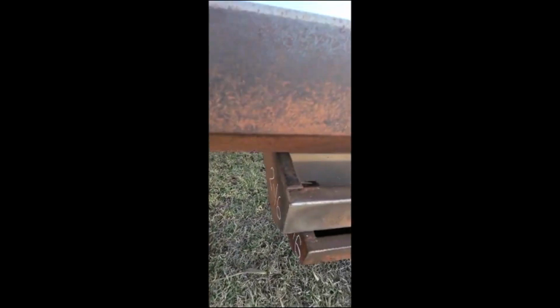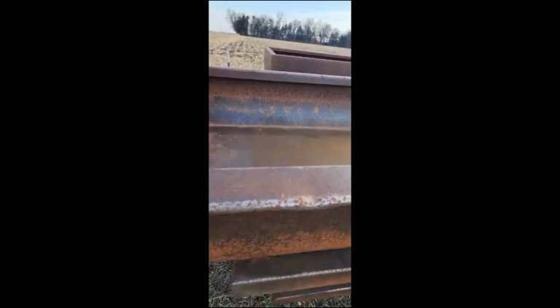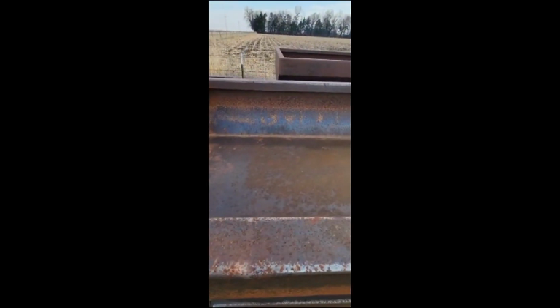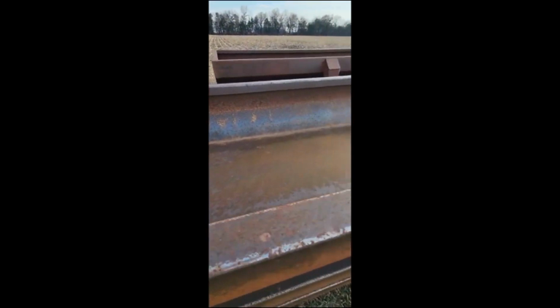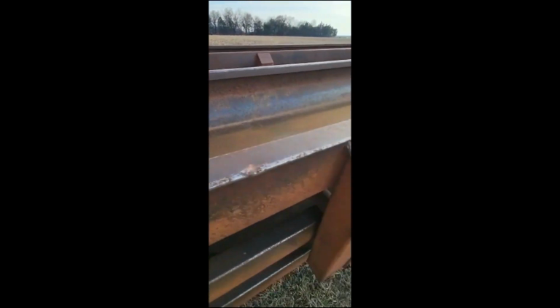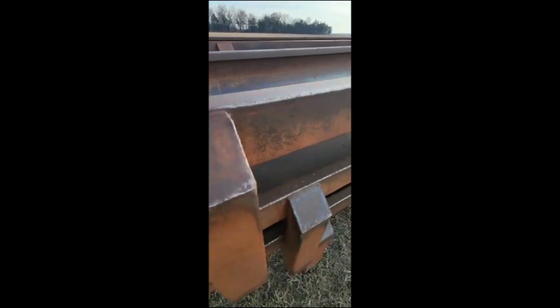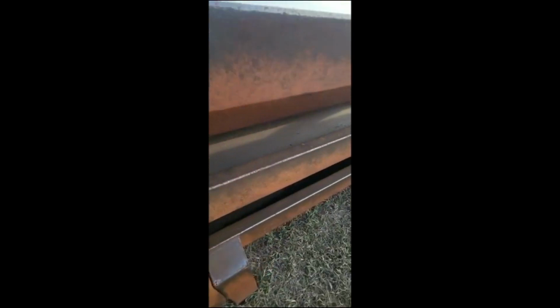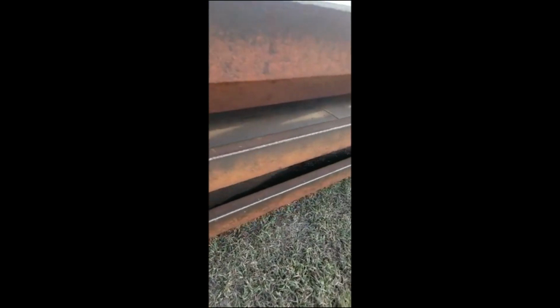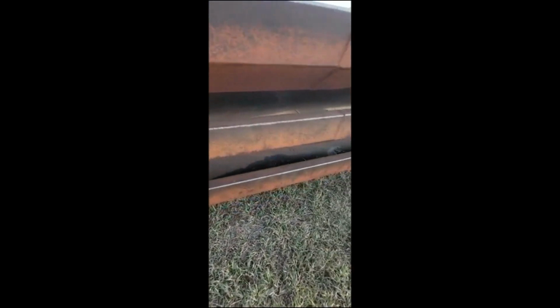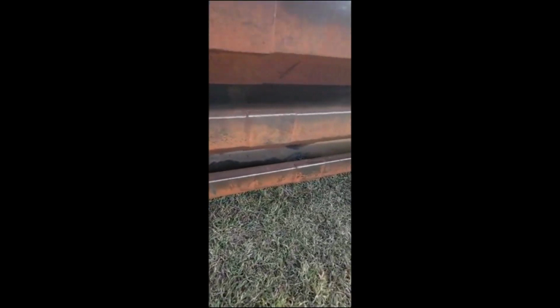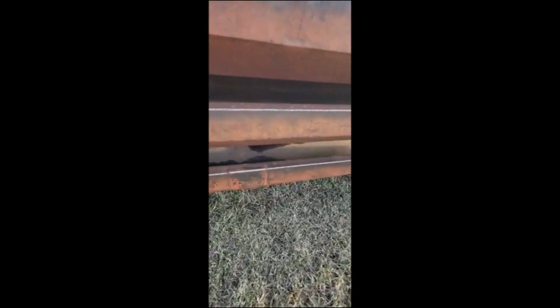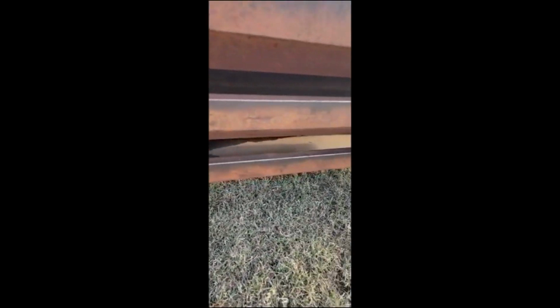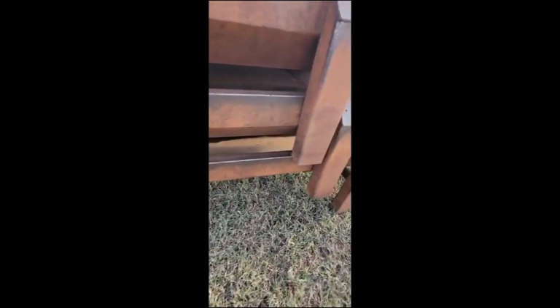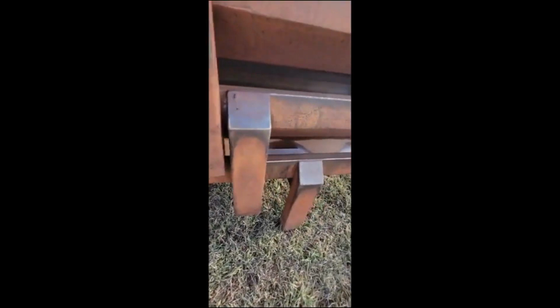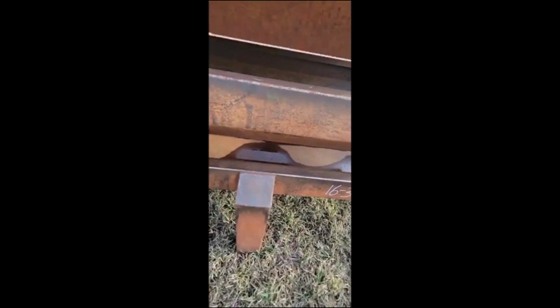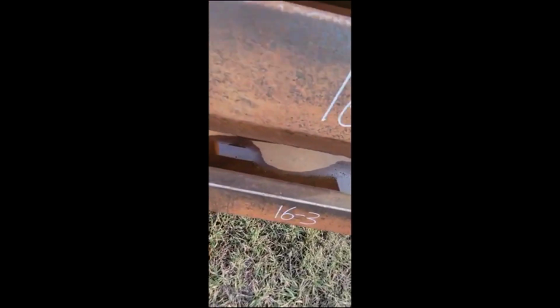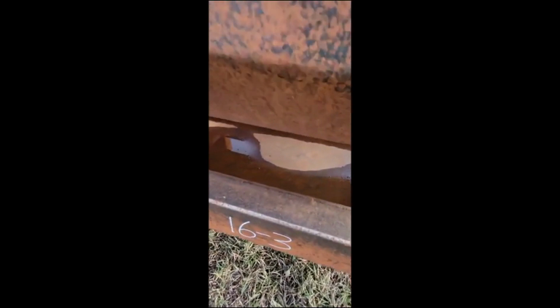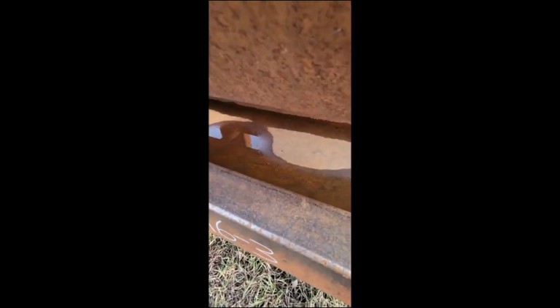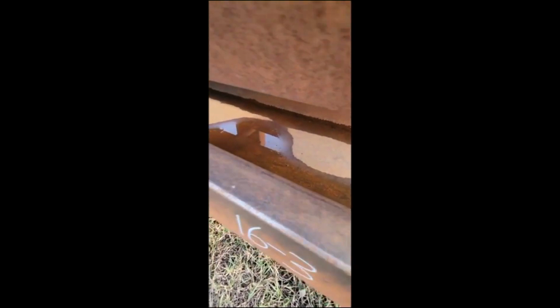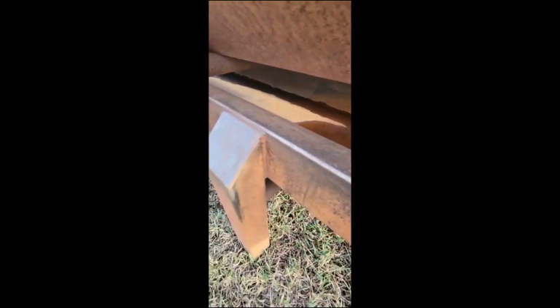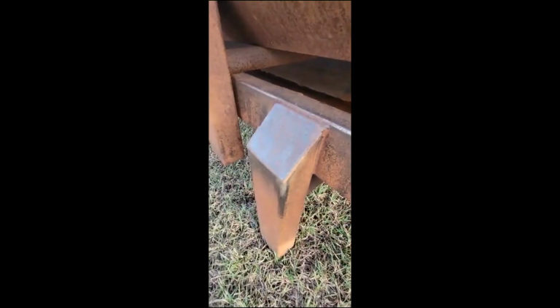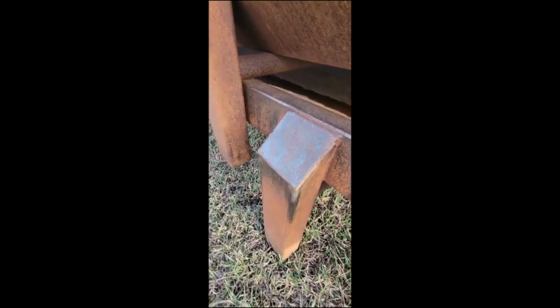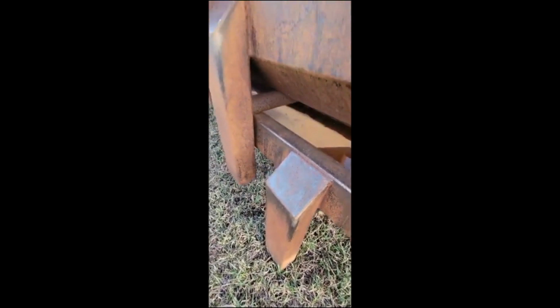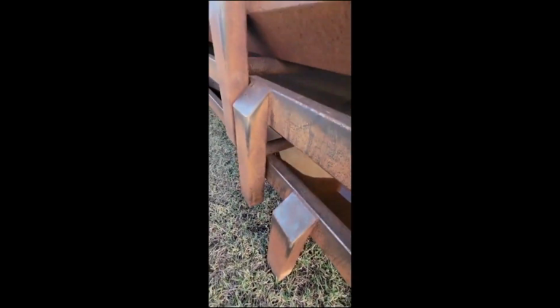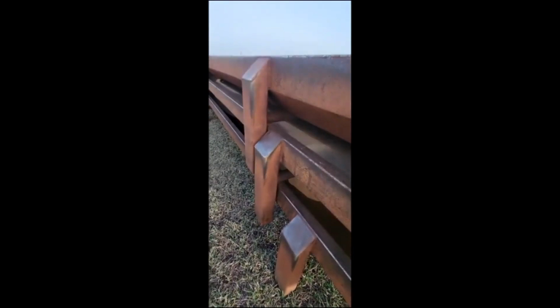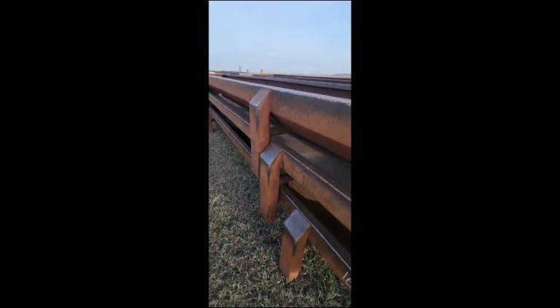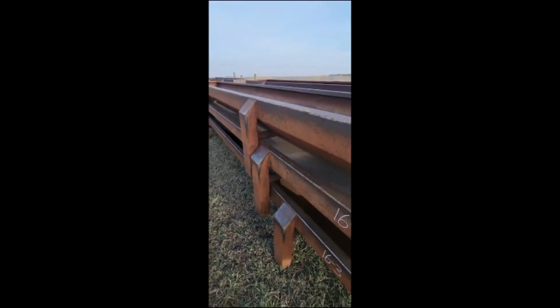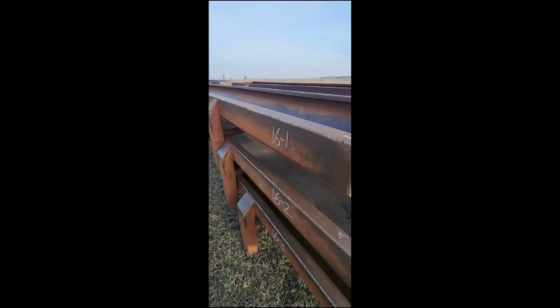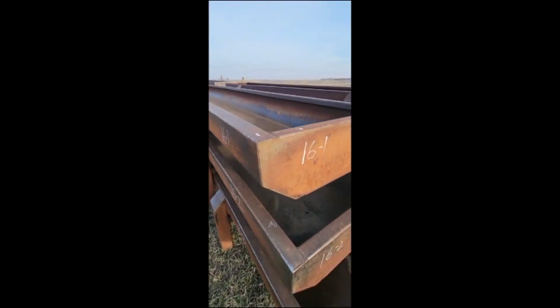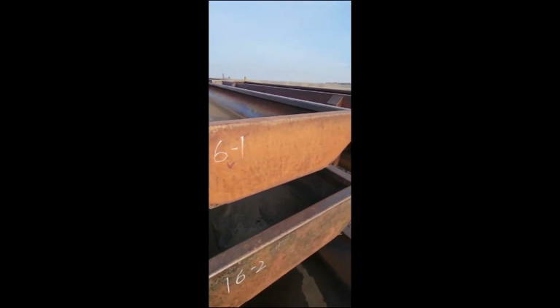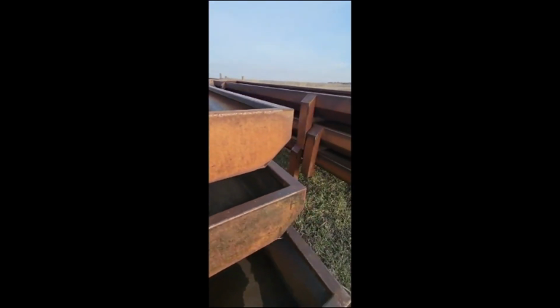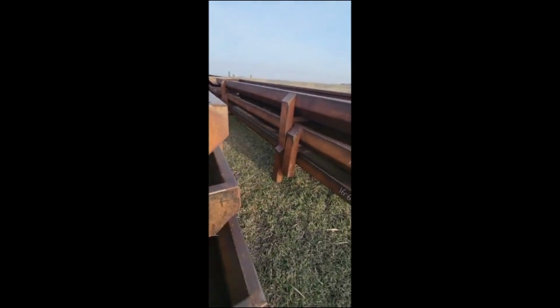It doesn't matter which one from the stack you get — every one of them is in absolutely fantastic condition. We took pictures of the inside of each one, so make sure you check out all the pictures and videos. You'll see duplicates because they're all the same.